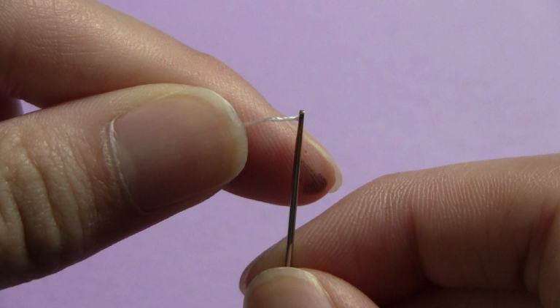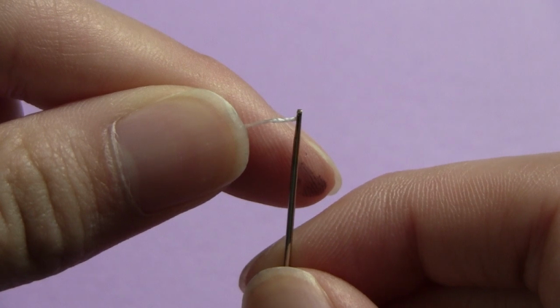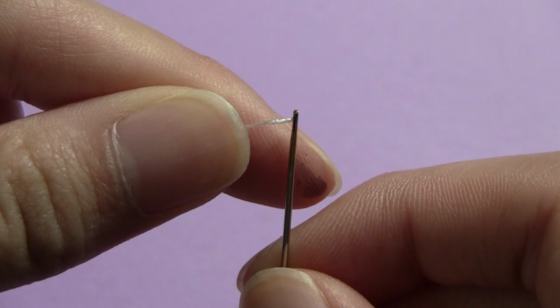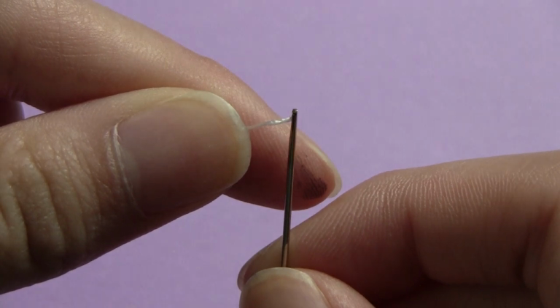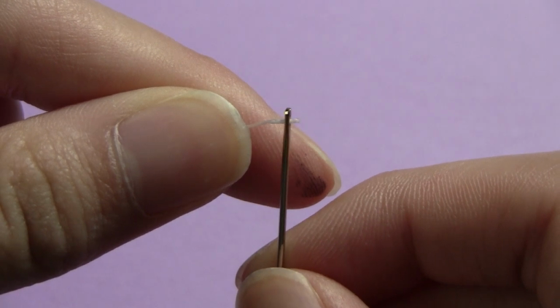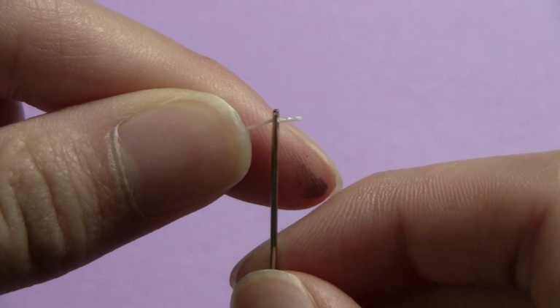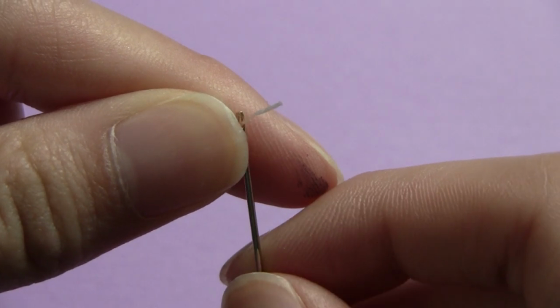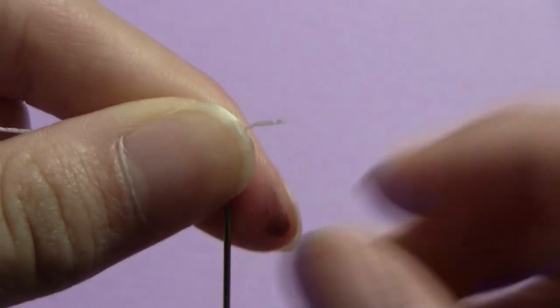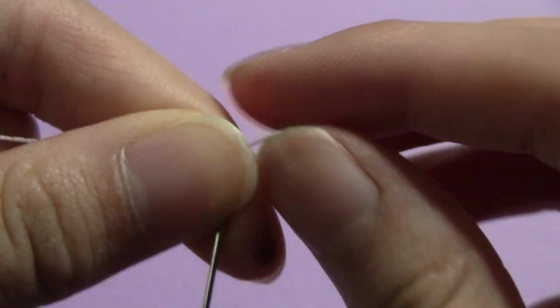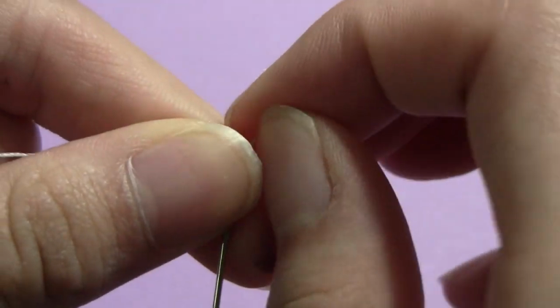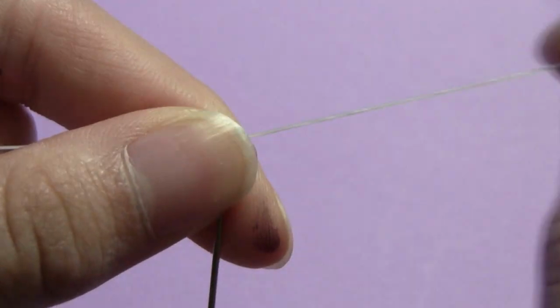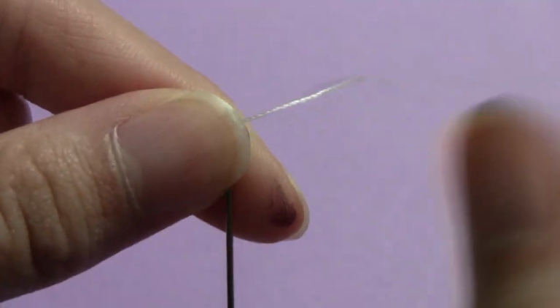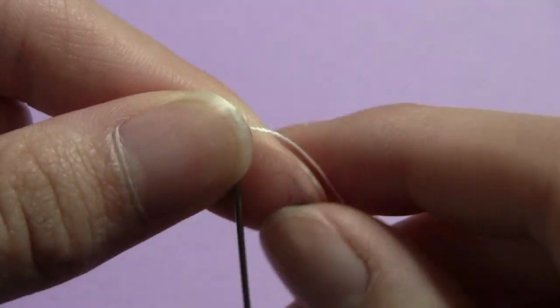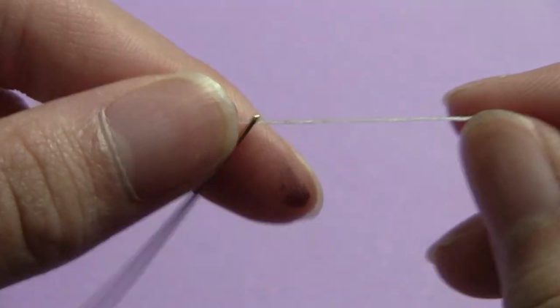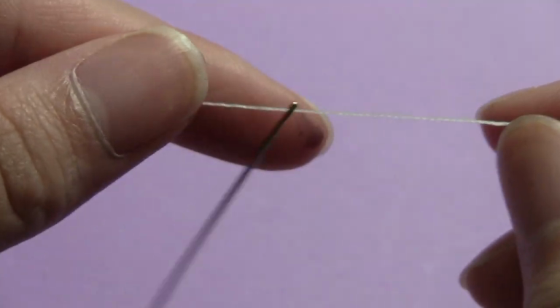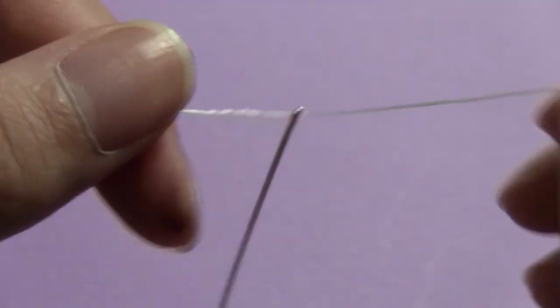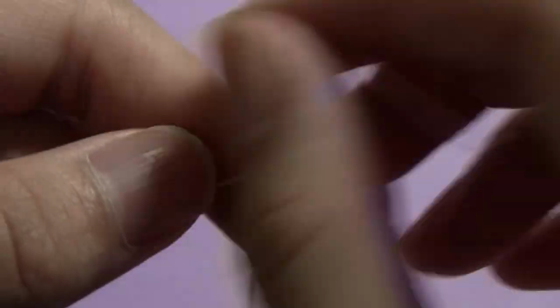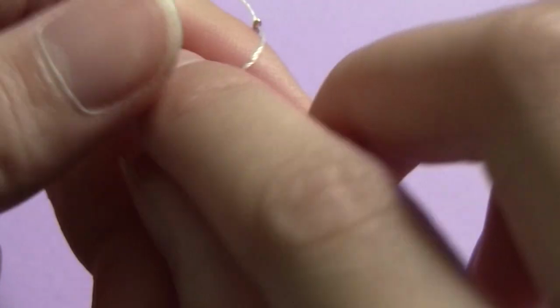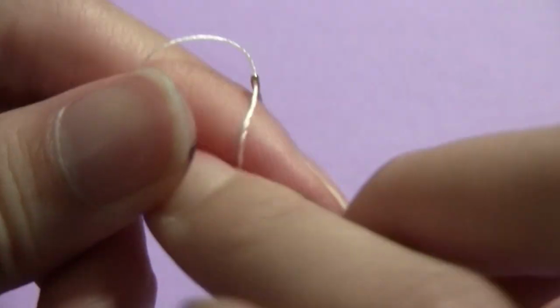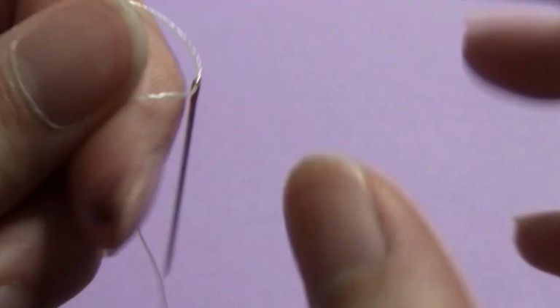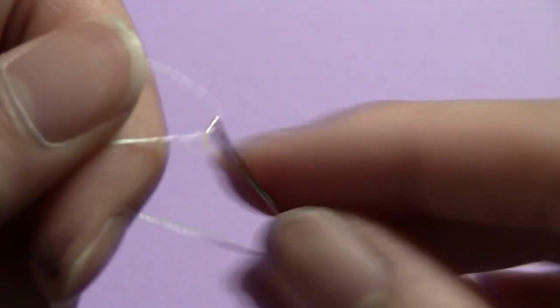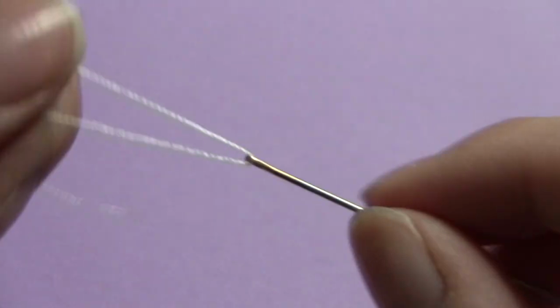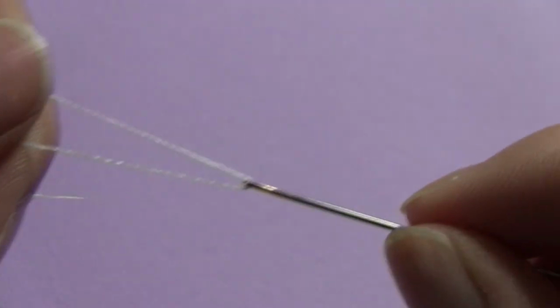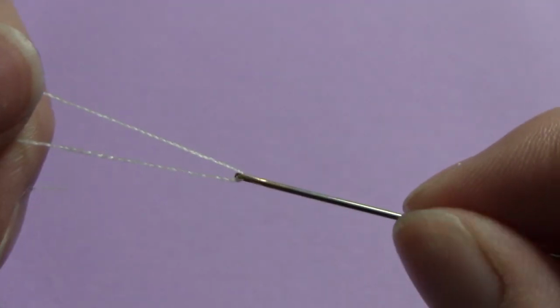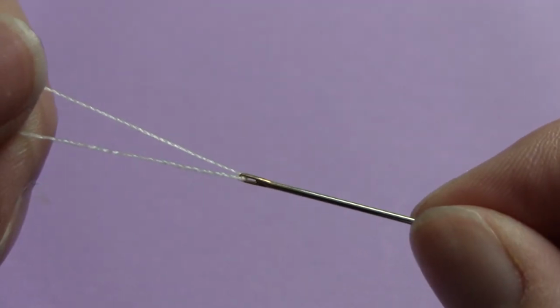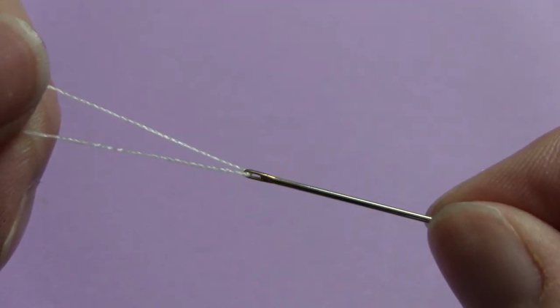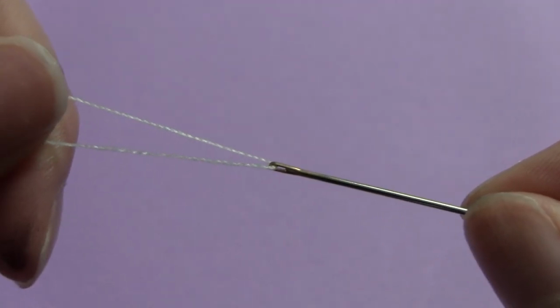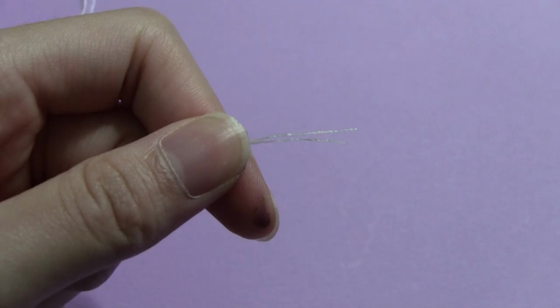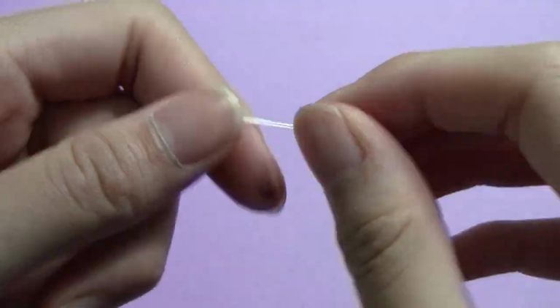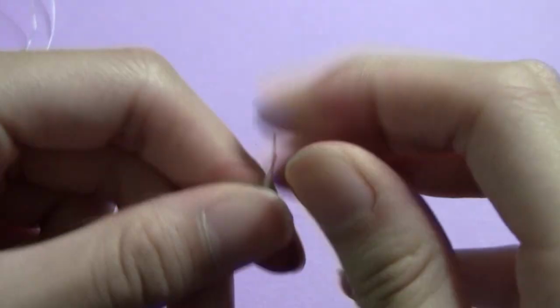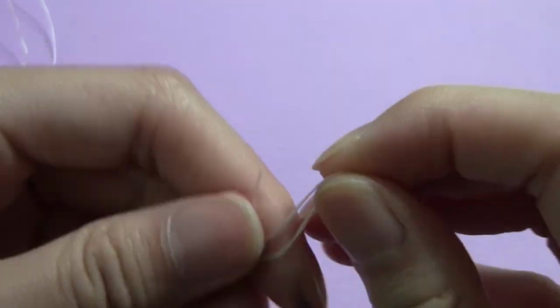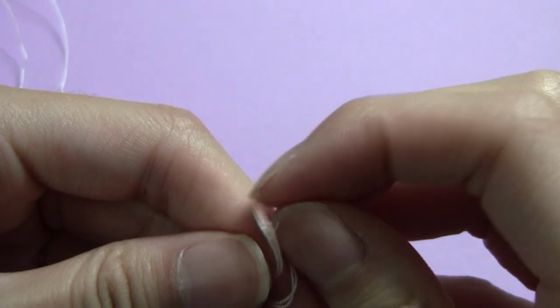Now we're going to thread the needle. If this is your first fuzzy sock plushie, I highly recommend checking out my beginner's guide to making fuzzy sock plushies, practicing a couple easier ones, then coming back to this video.